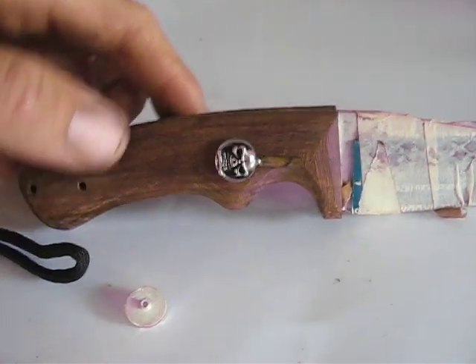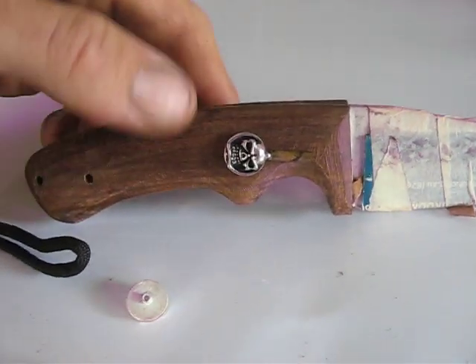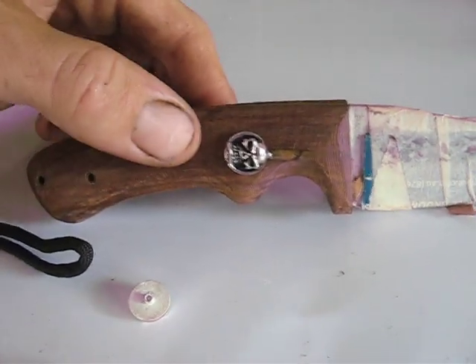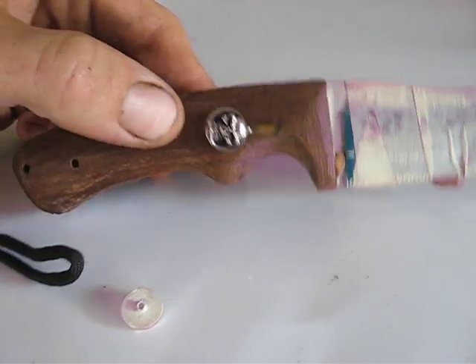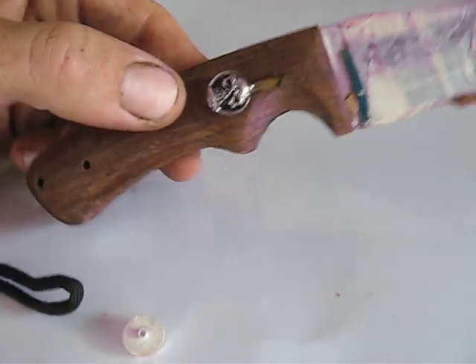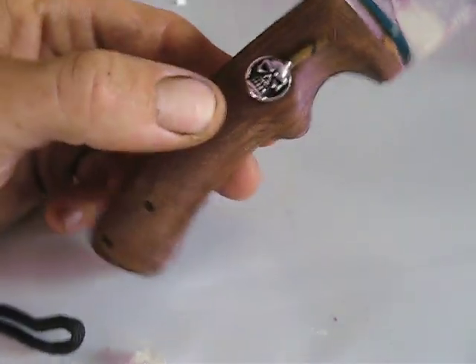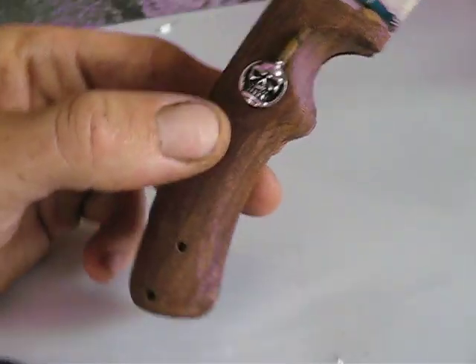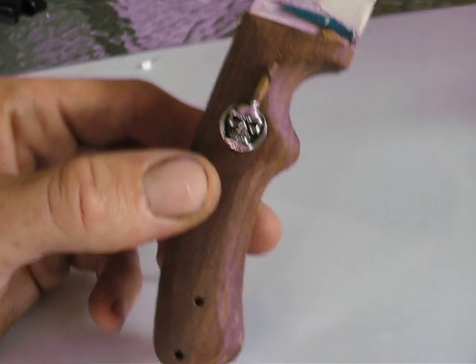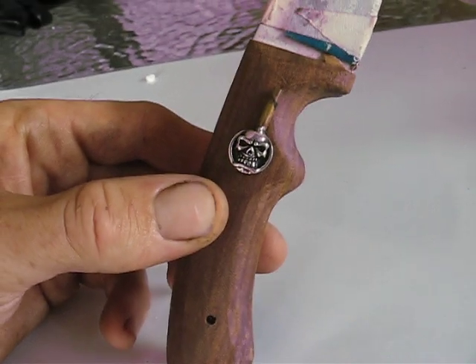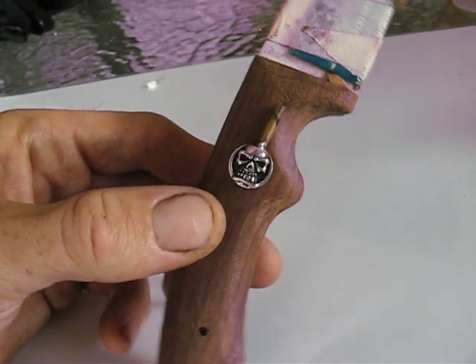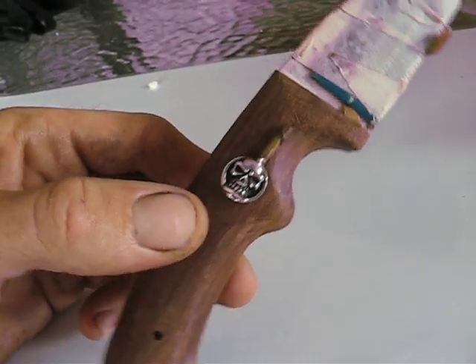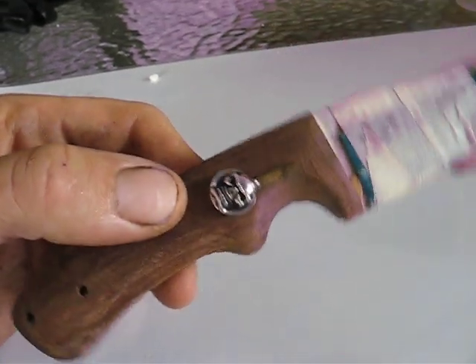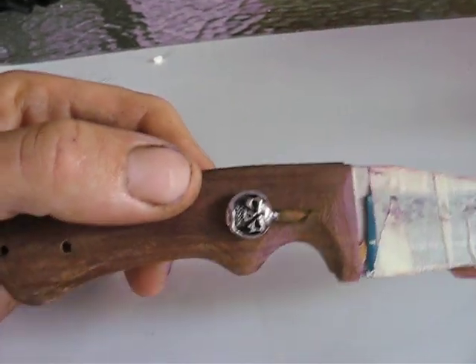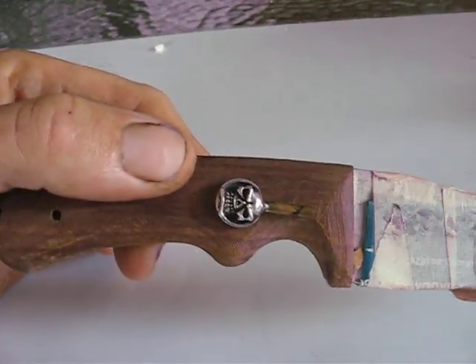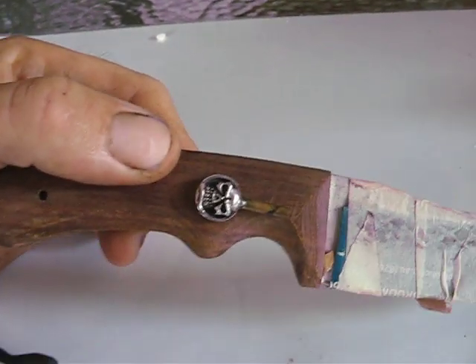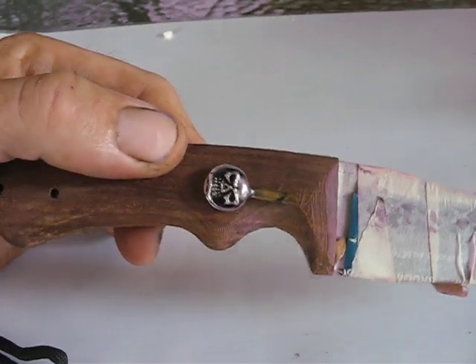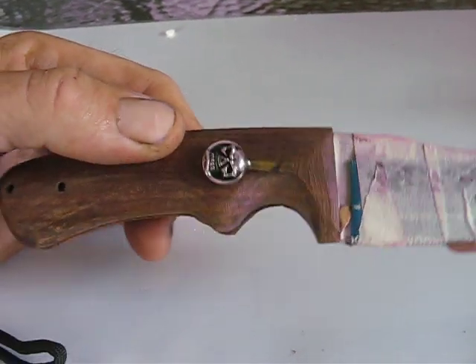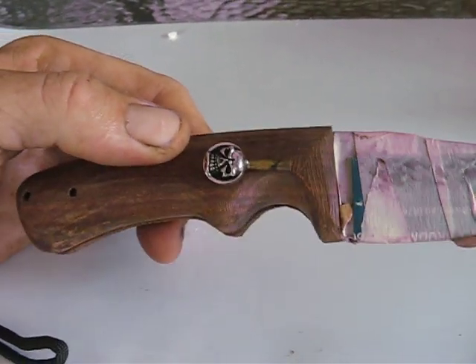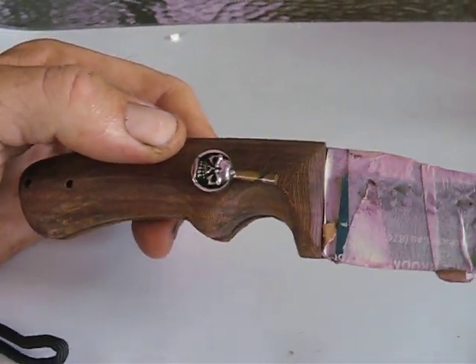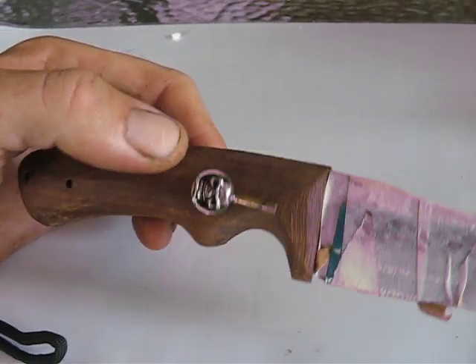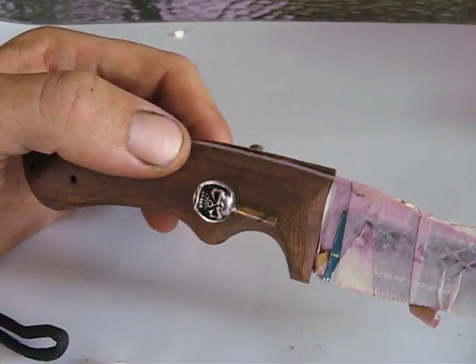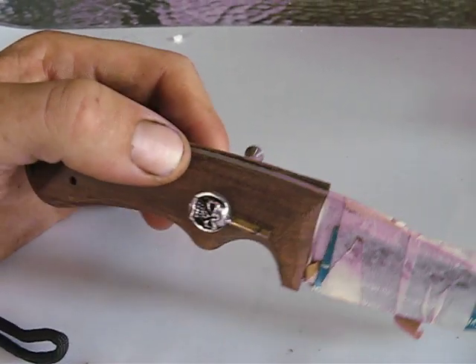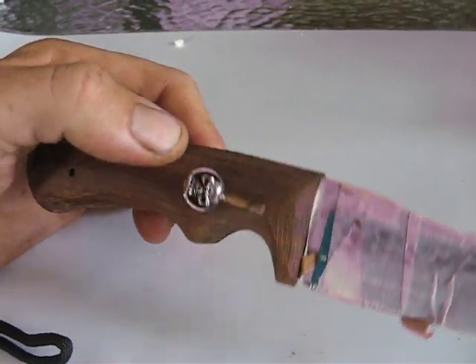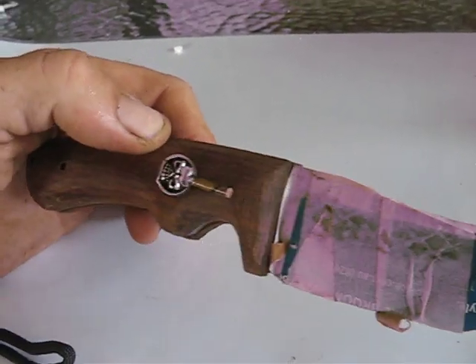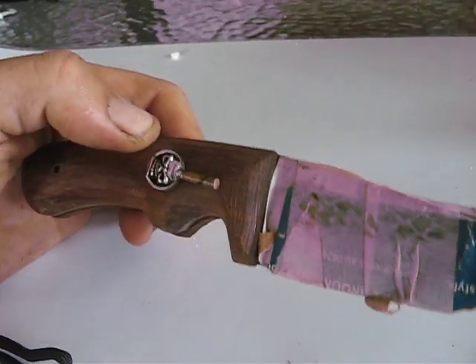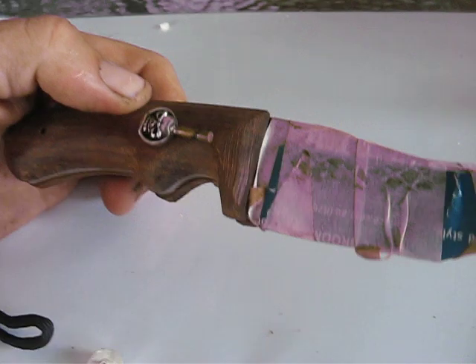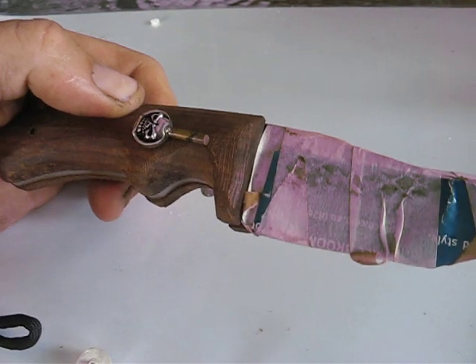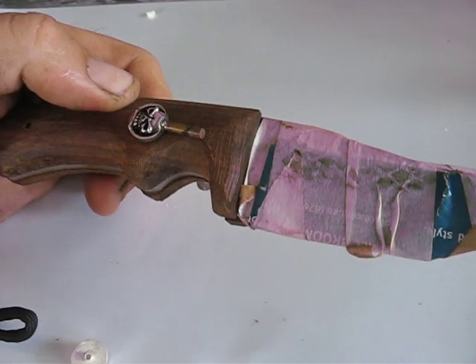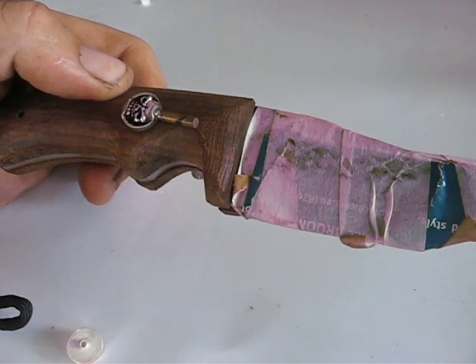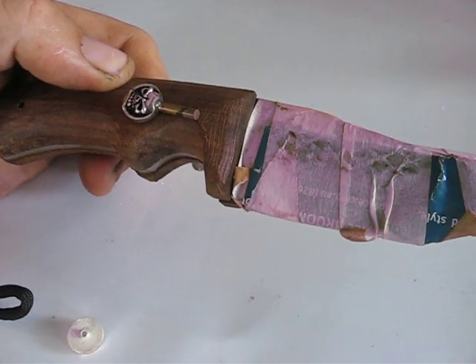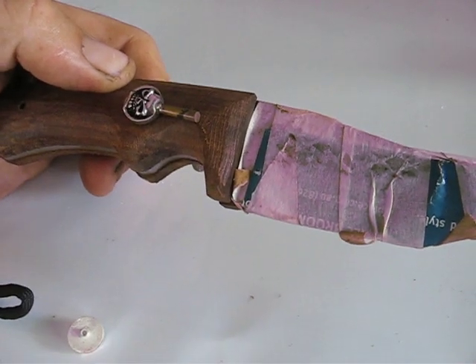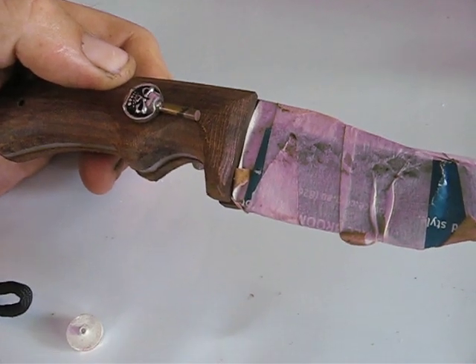Thanks for watching this video. This is from Chris Black Designs, and this is one of my first knives that I'm doing. Thank you for watching.